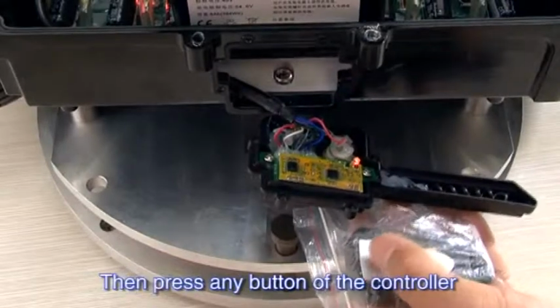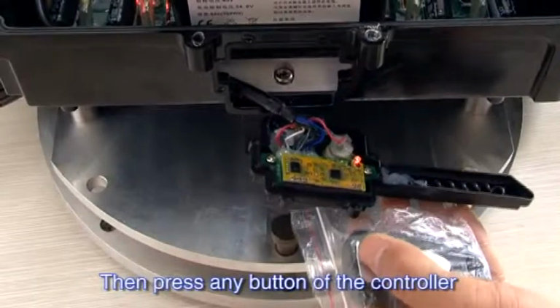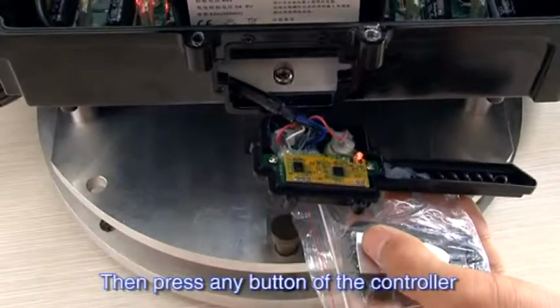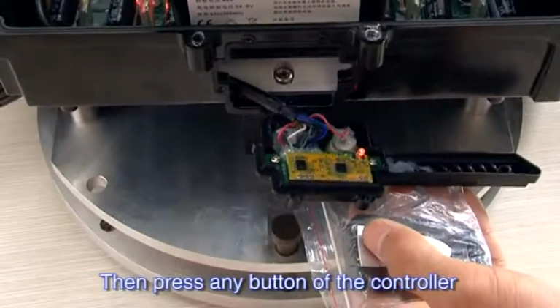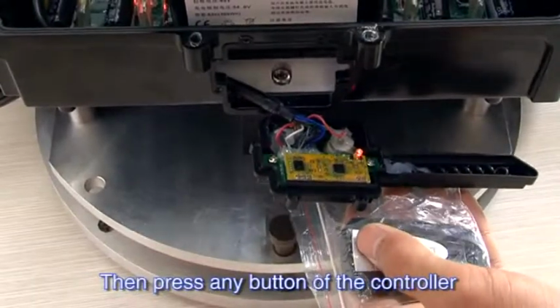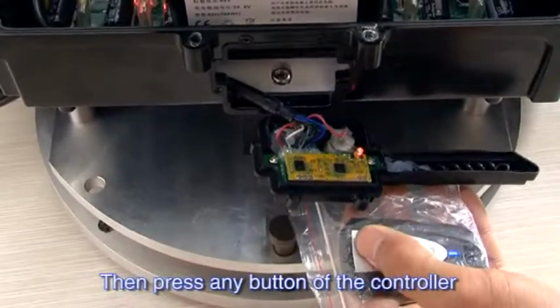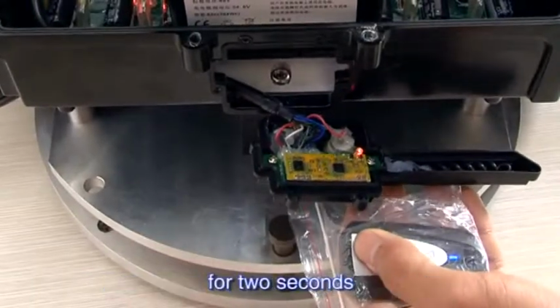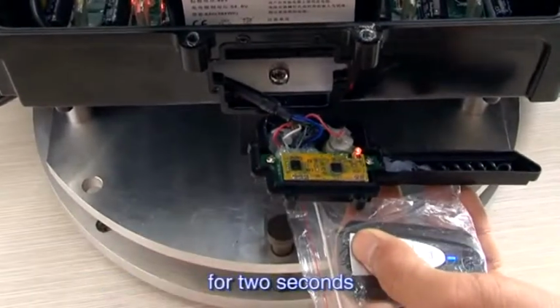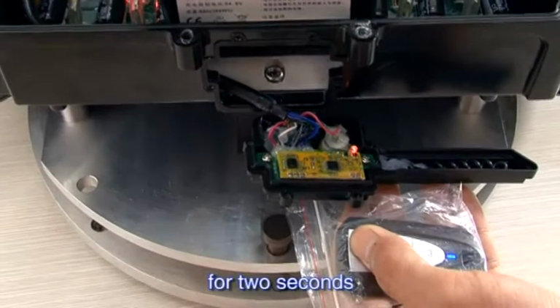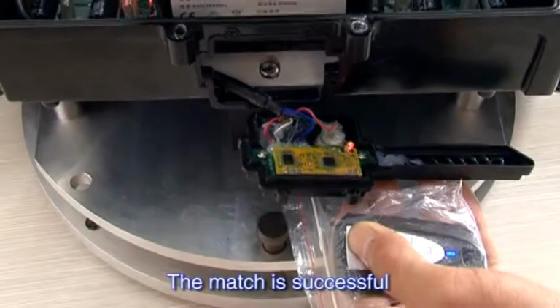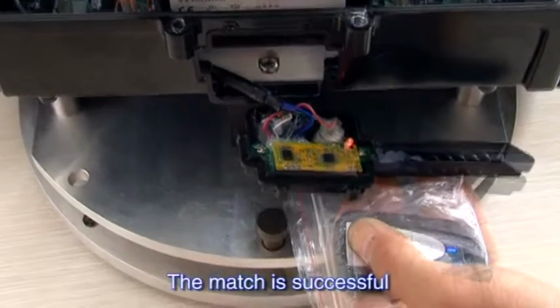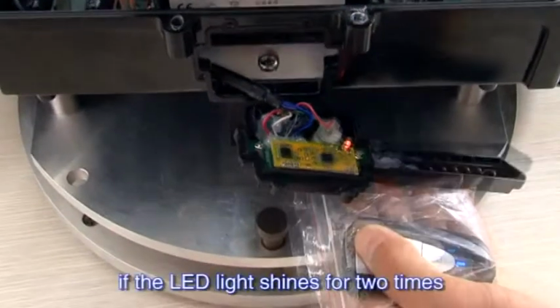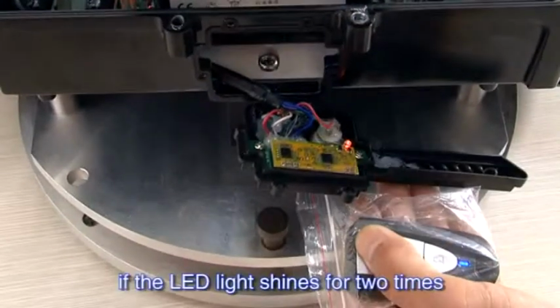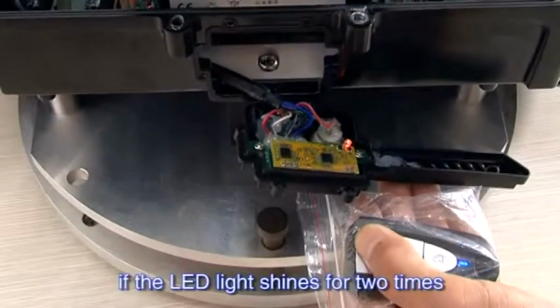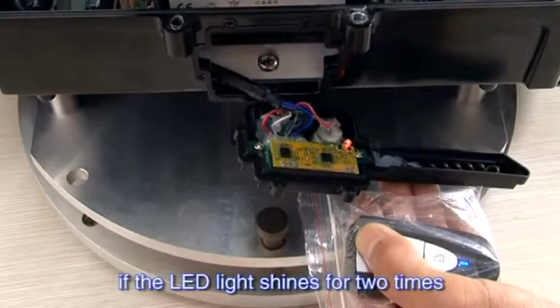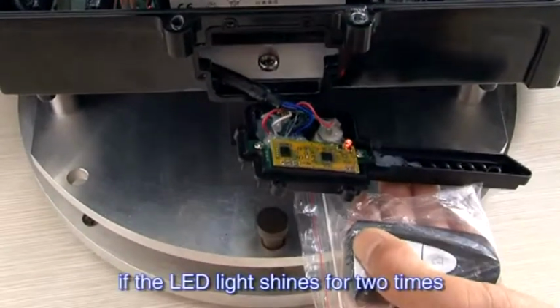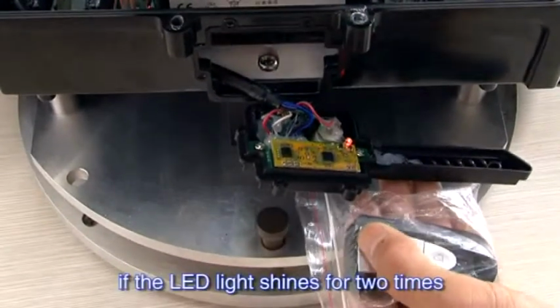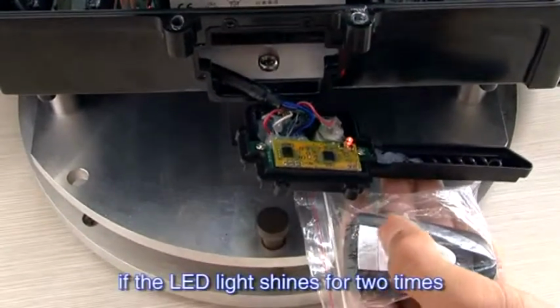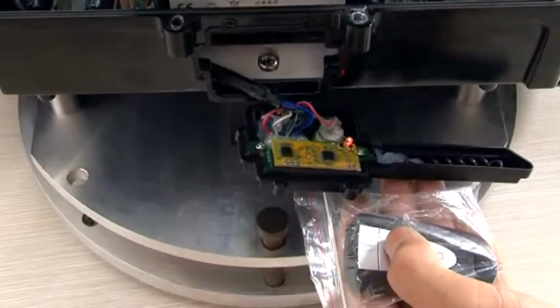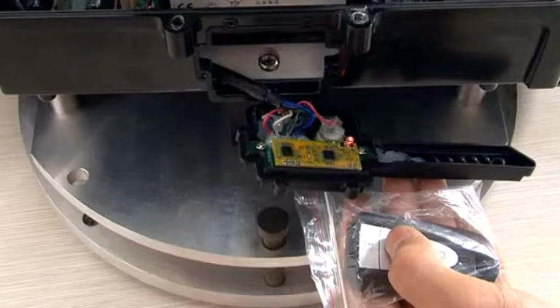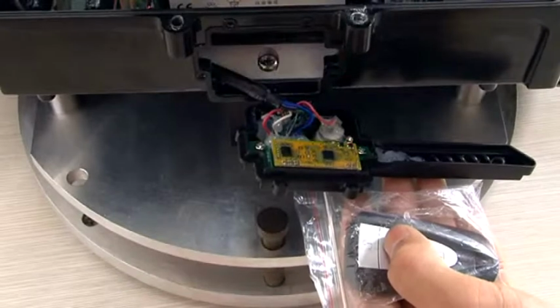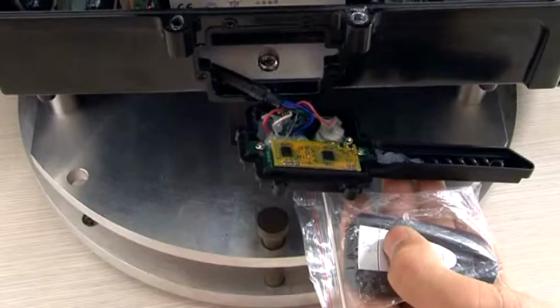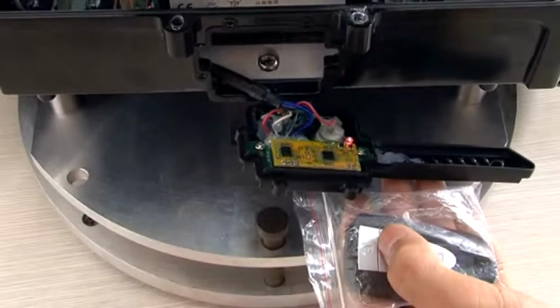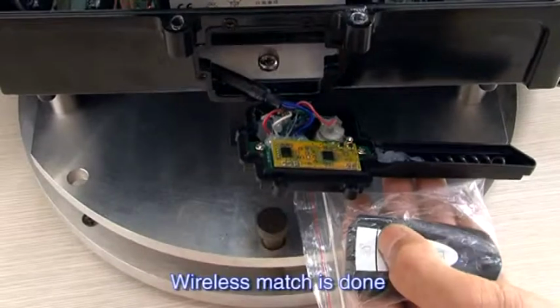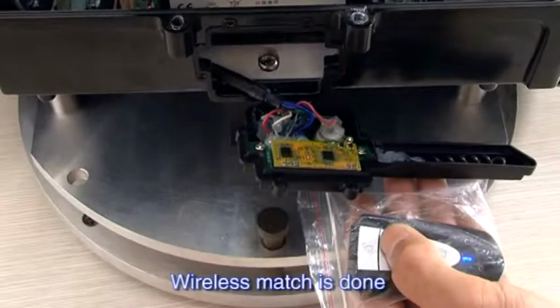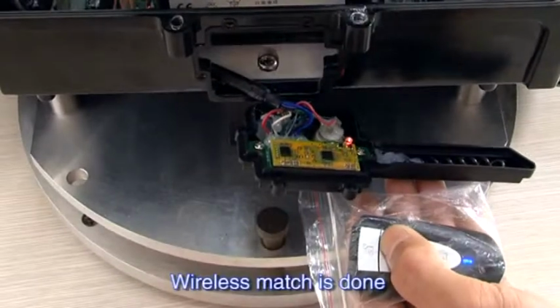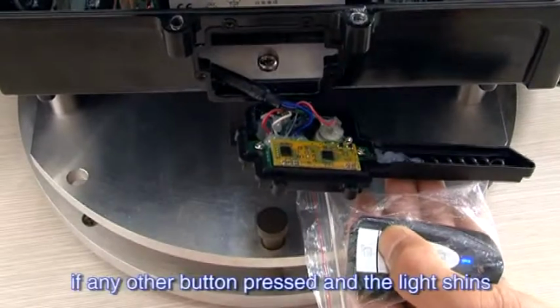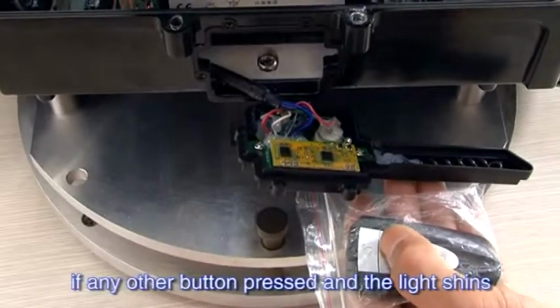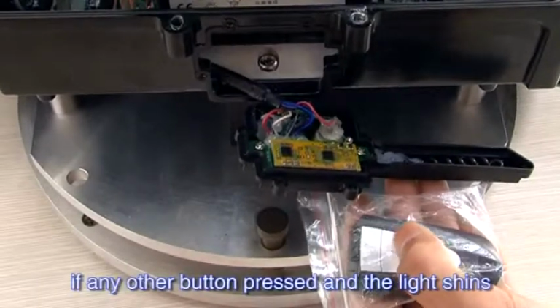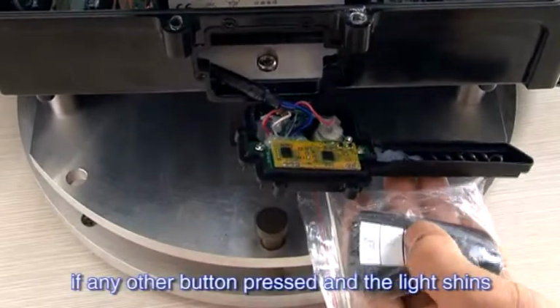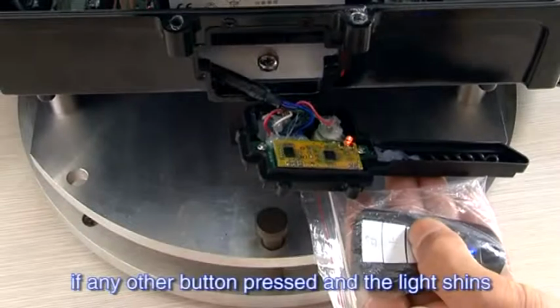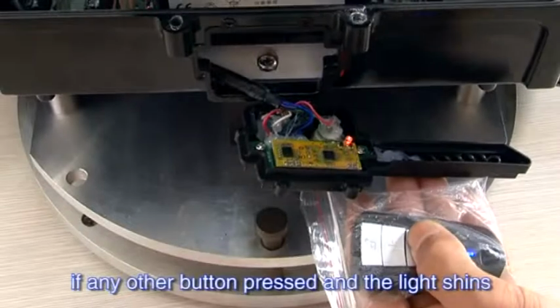Then press any button of the controller for 2 seconds. The match is successful if the LED light shines 2 times. Wireless Match is done if any button is pressed and the light shines.